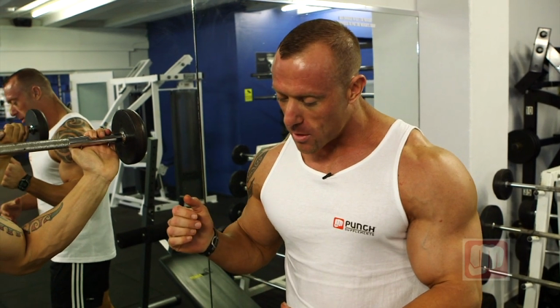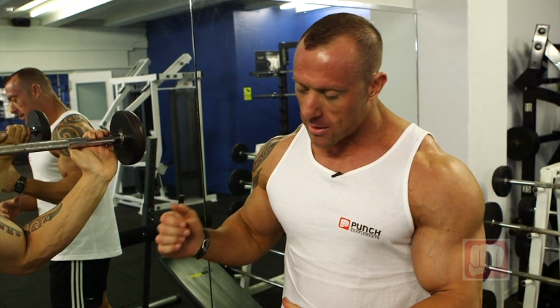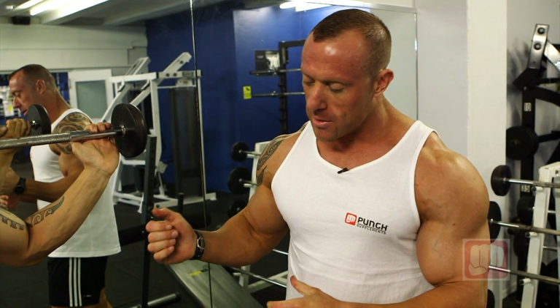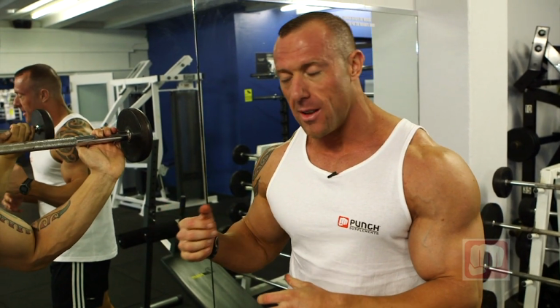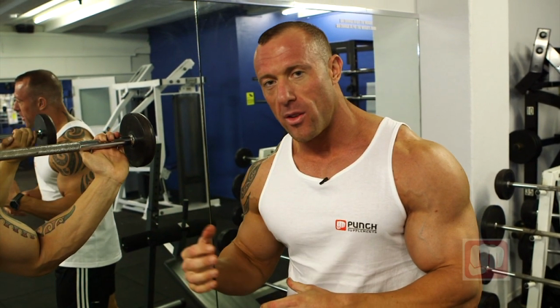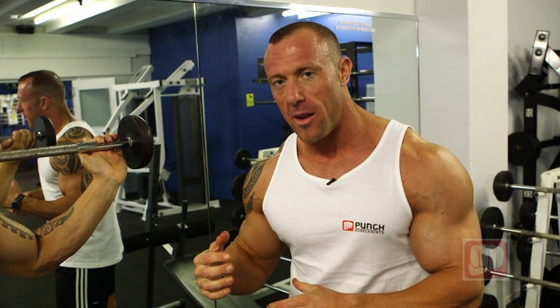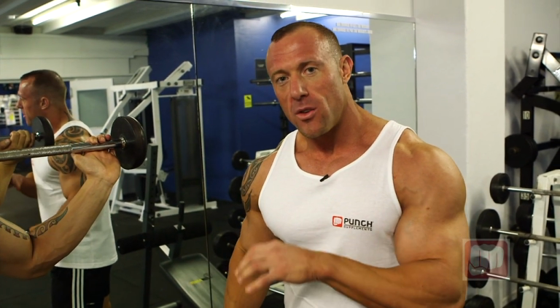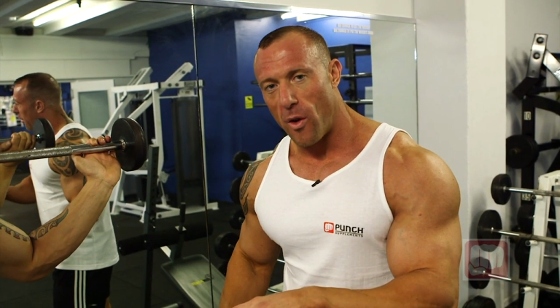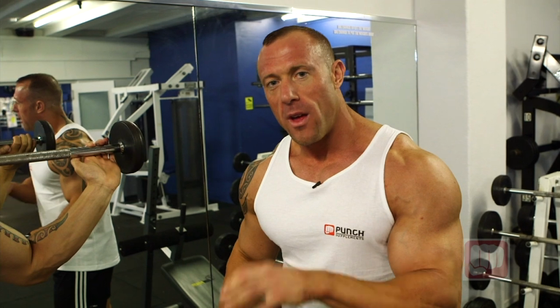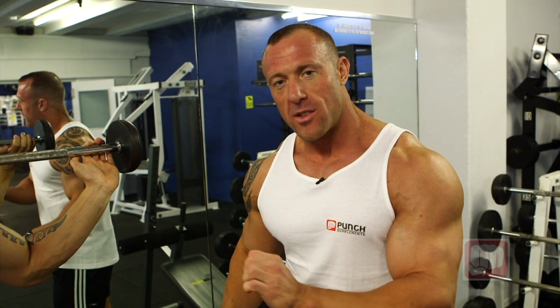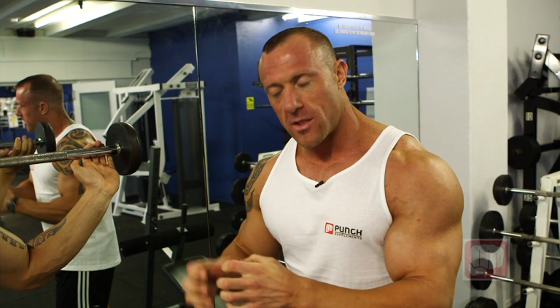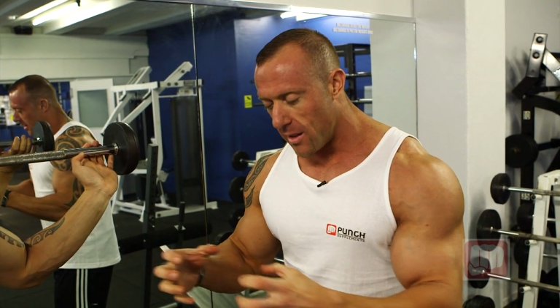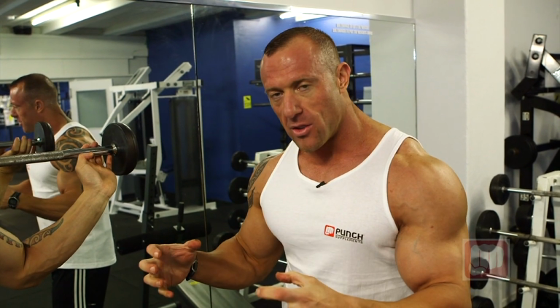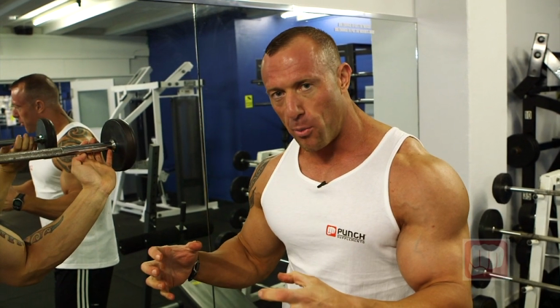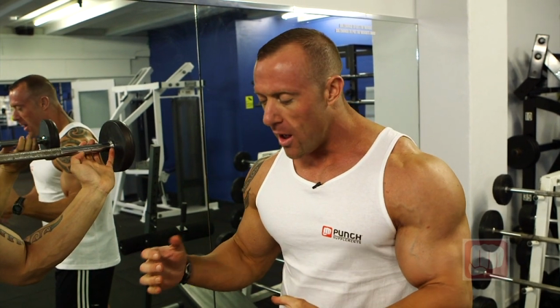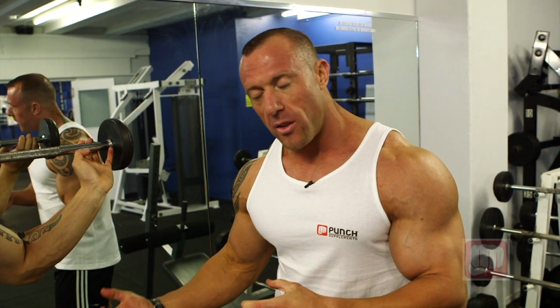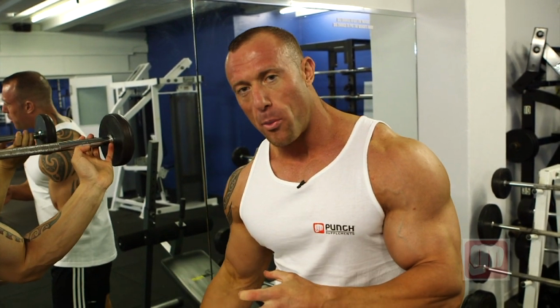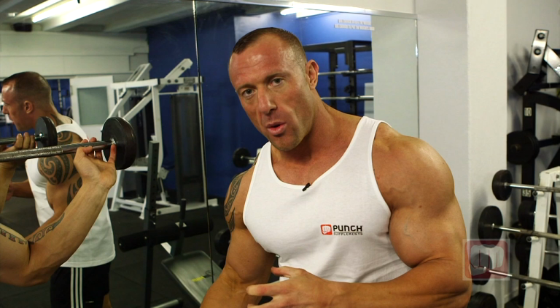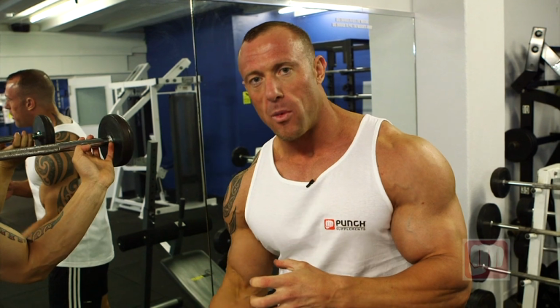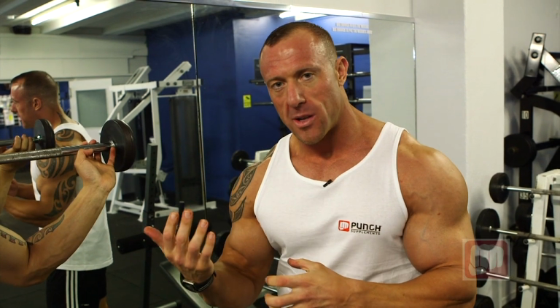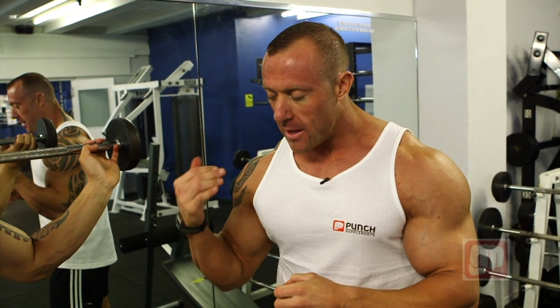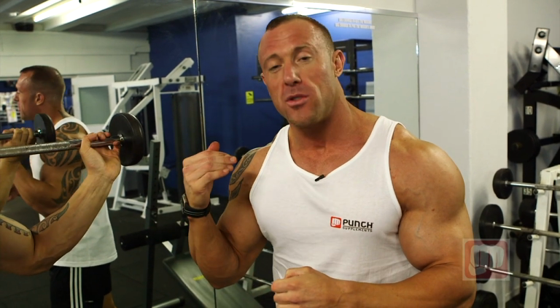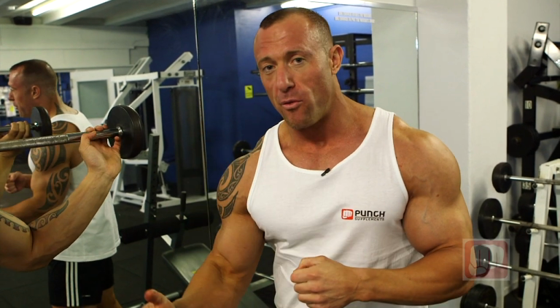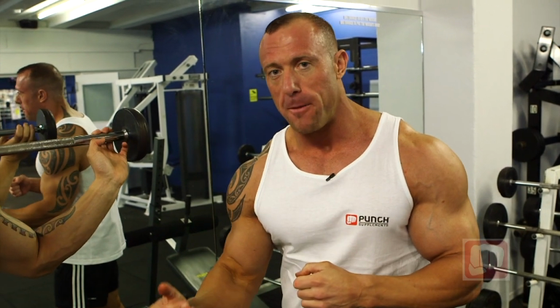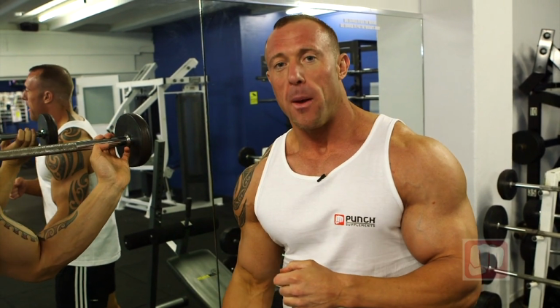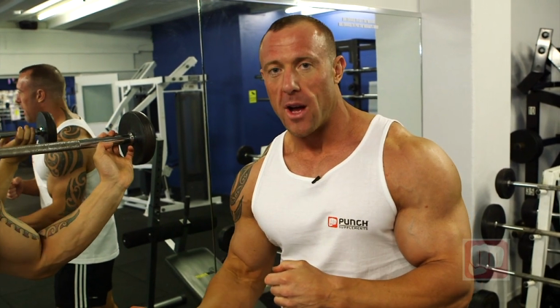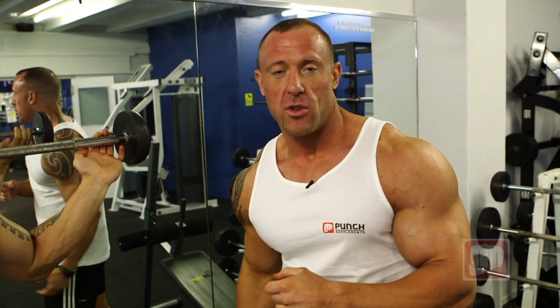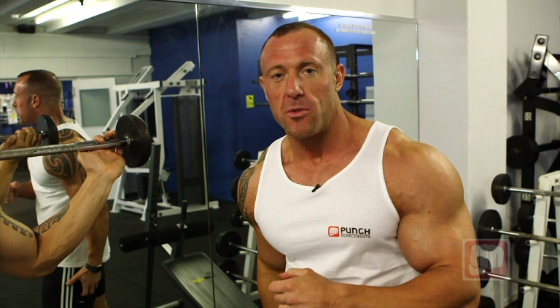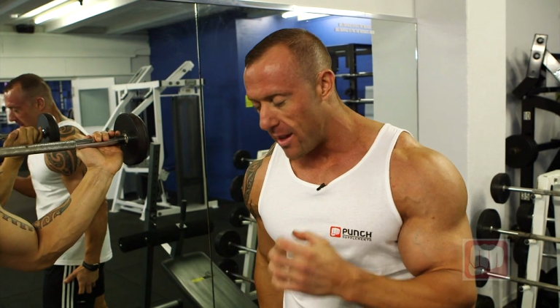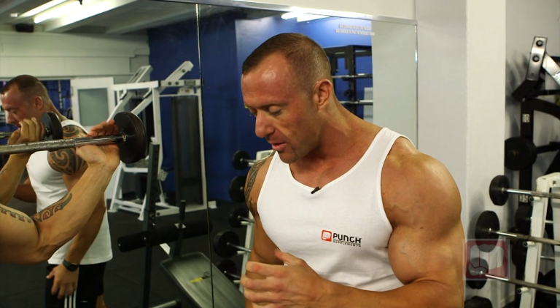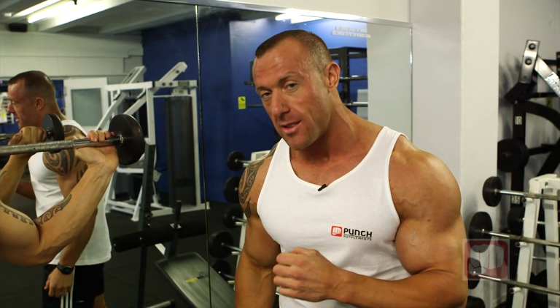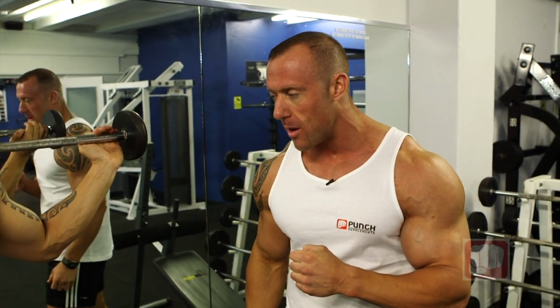What's going to be happening is we're going to be taking the negative on the way down using that front foot — that's the quads taking the actual negative pressure on the way down. The actual pressure on the way up, when he steps up, he's going to be using the front foot again and pushing up. That's using the hamstrings and the quads at the same time.